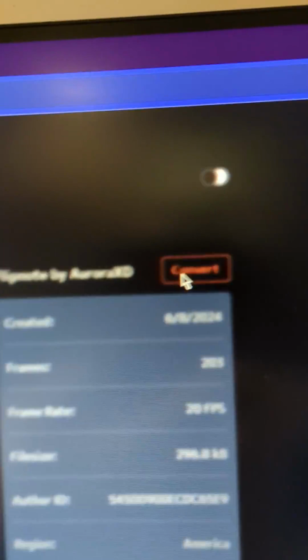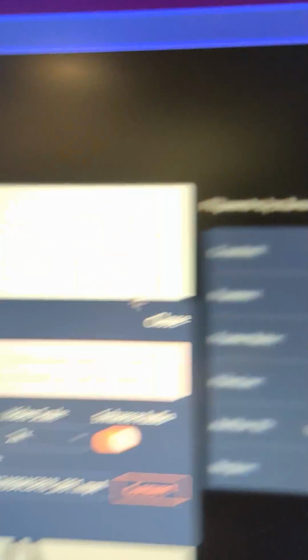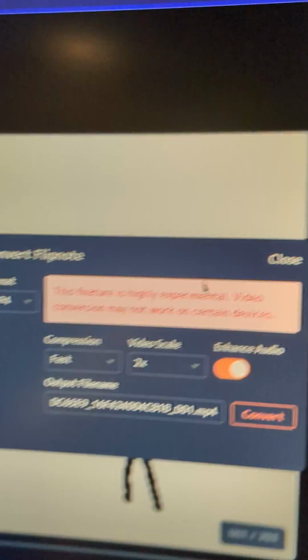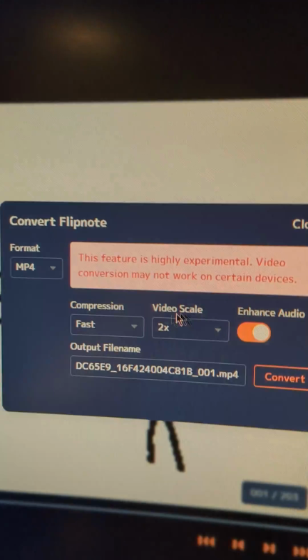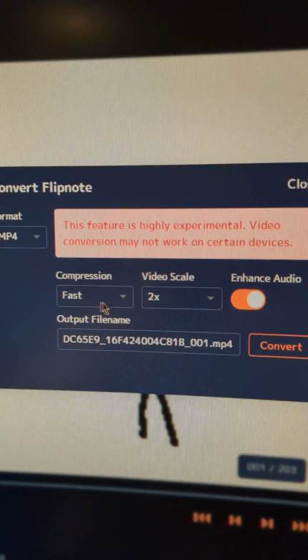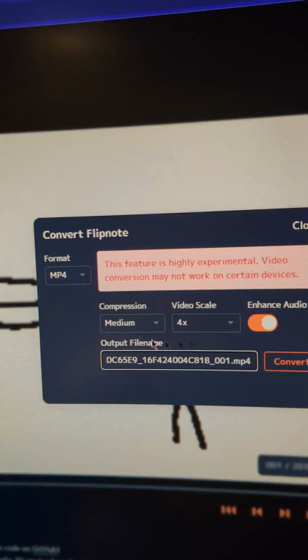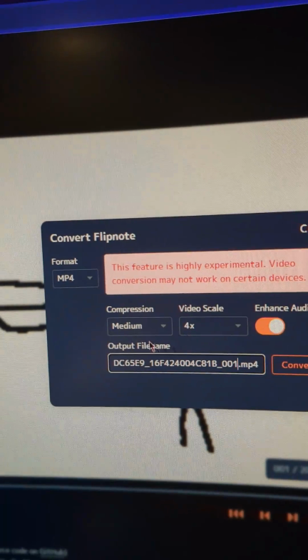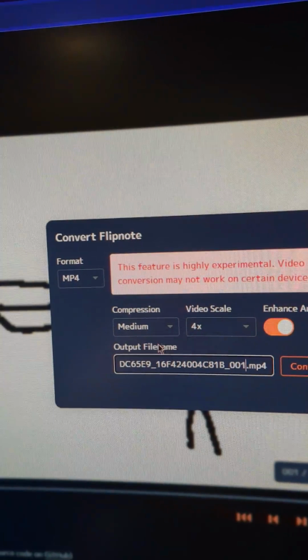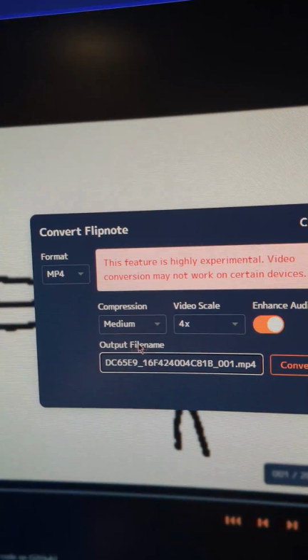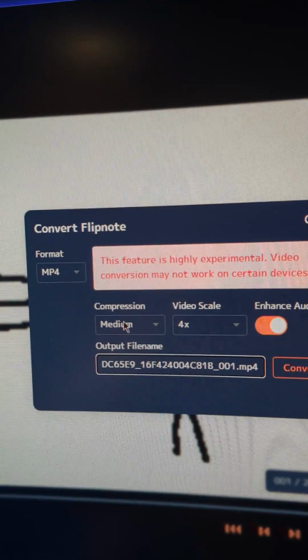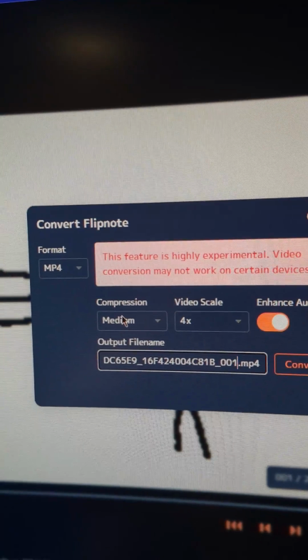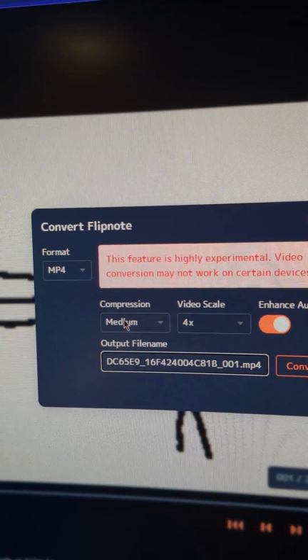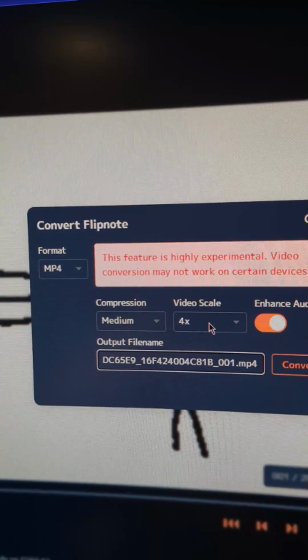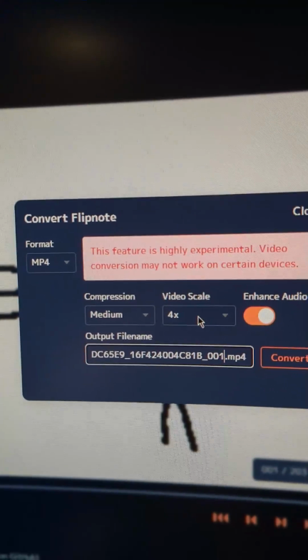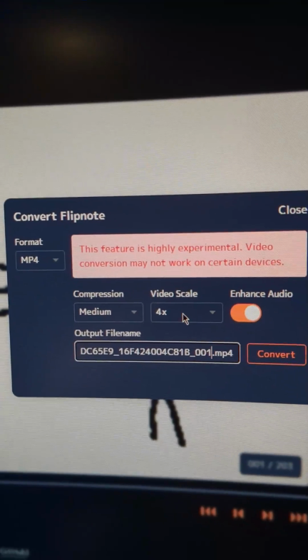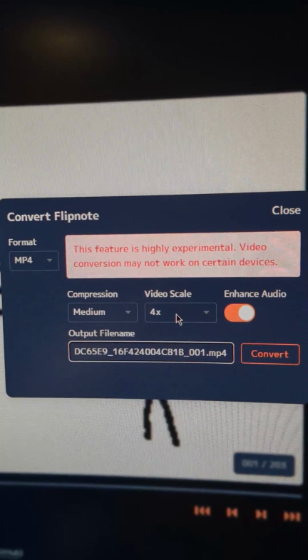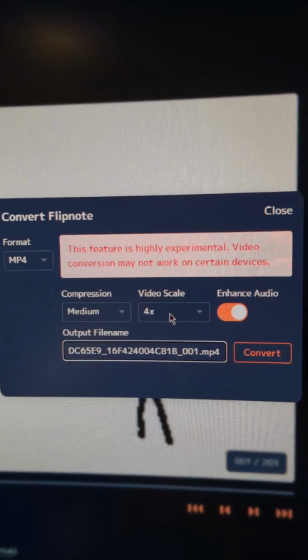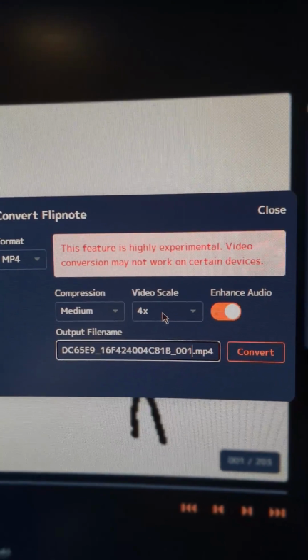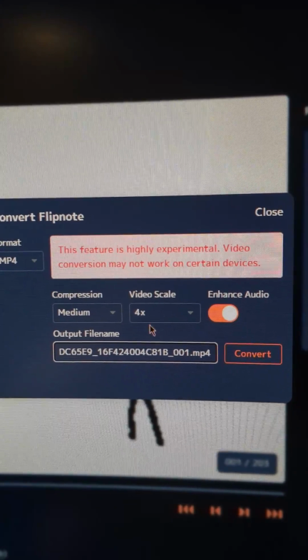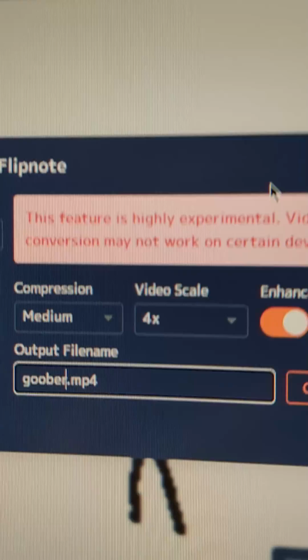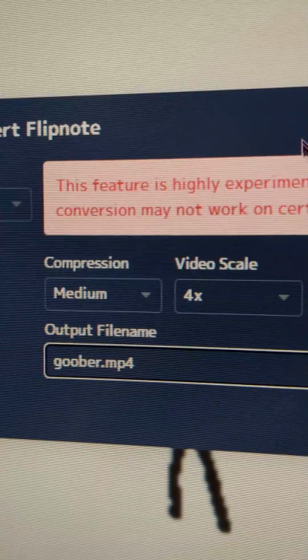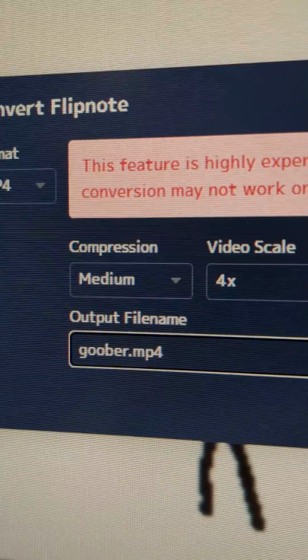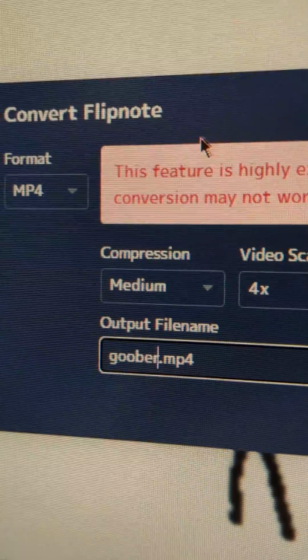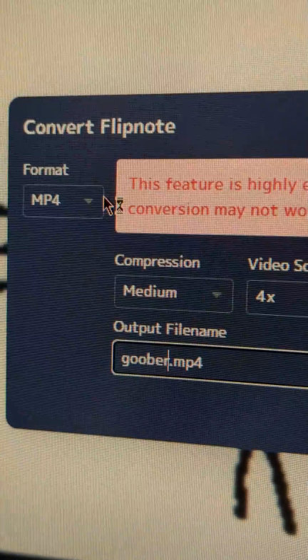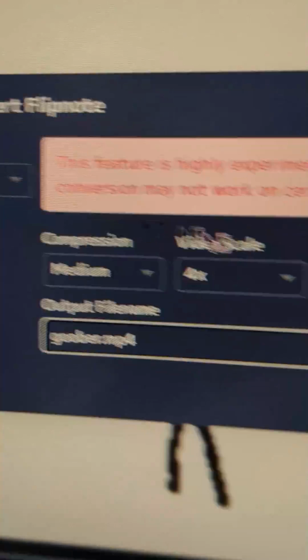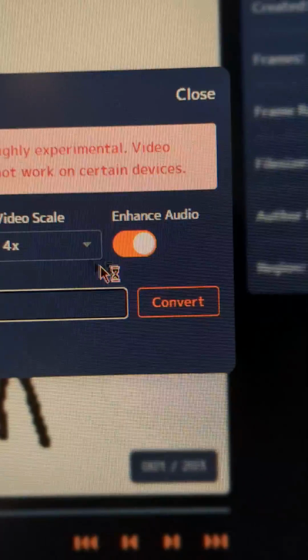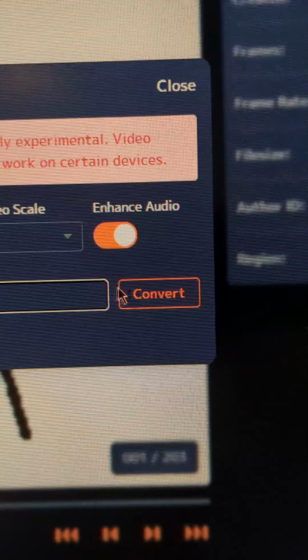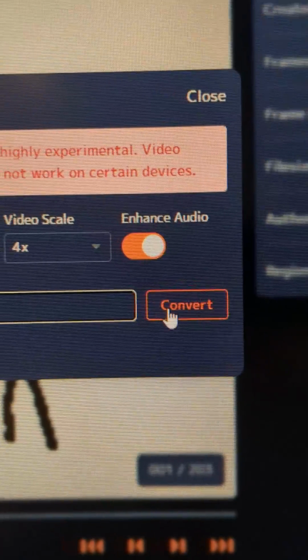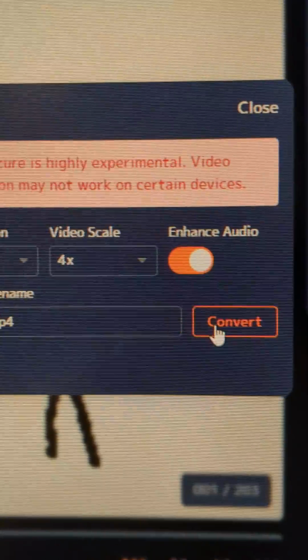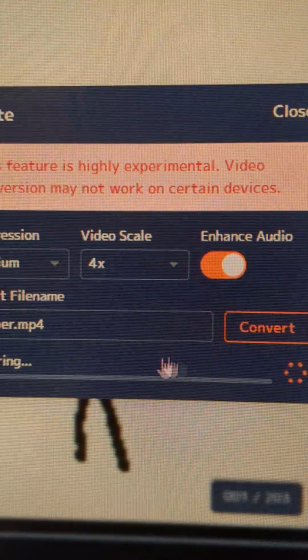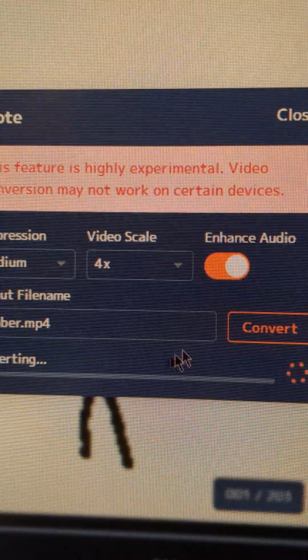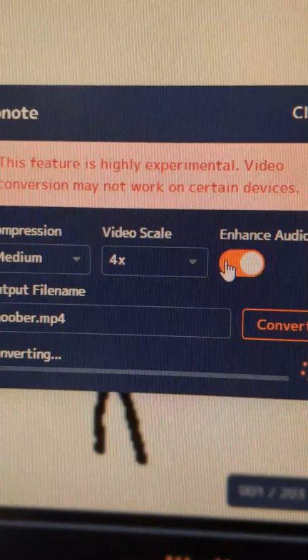You're gonna hit Convert. These settings are completely up to you — I do medium compression and a 4x video scale. Then you name it whatever you want, make sure it's MP4, and then you can convert it.